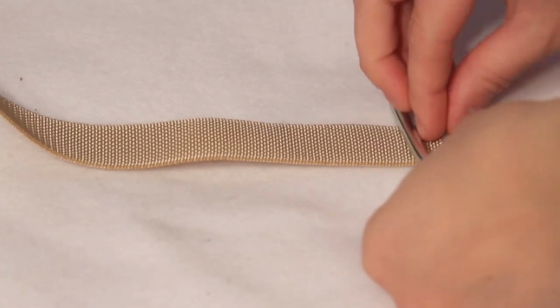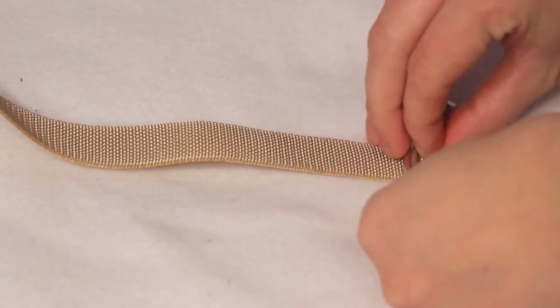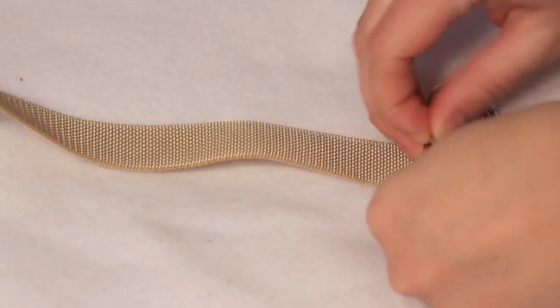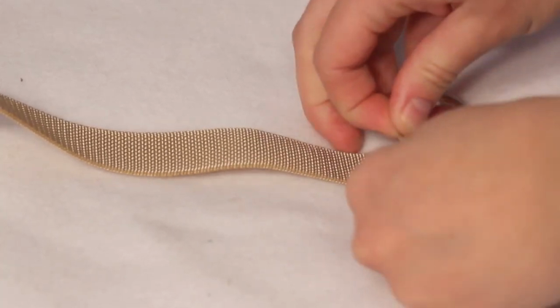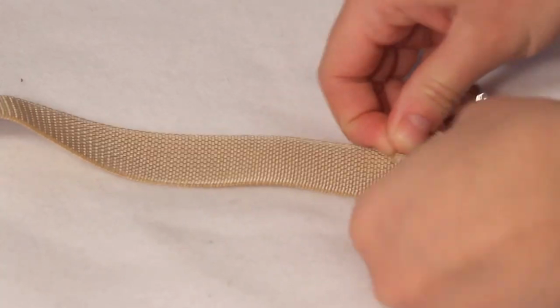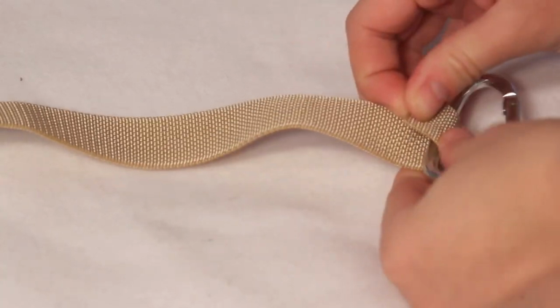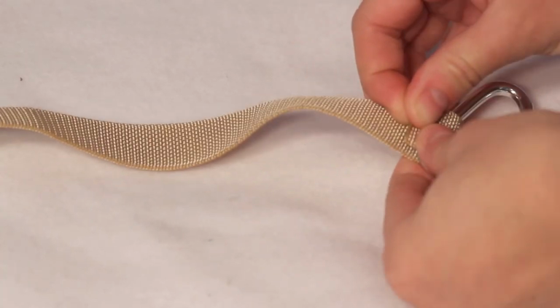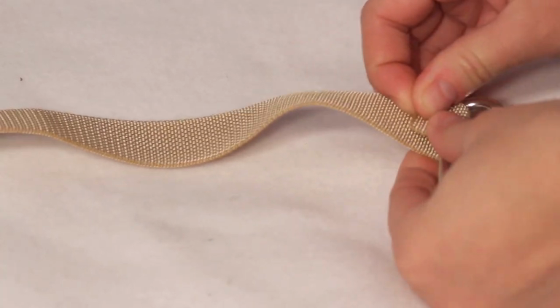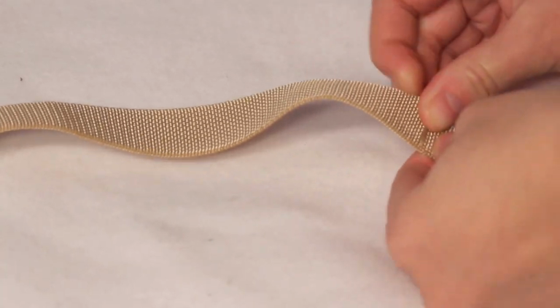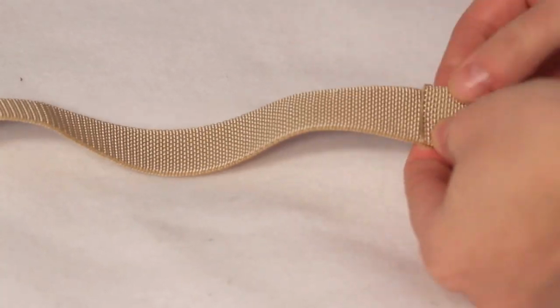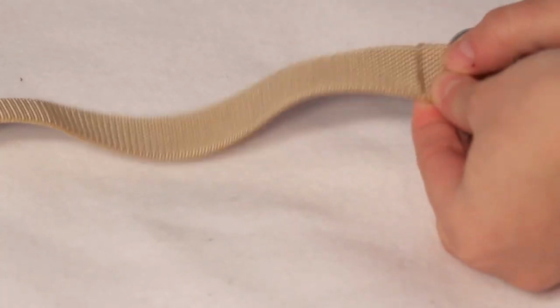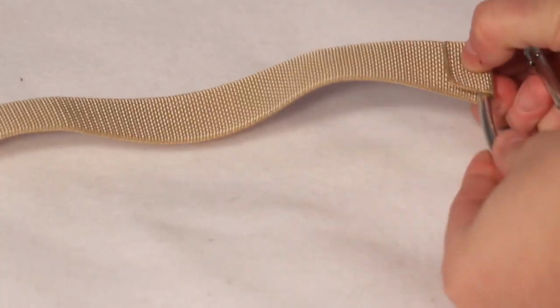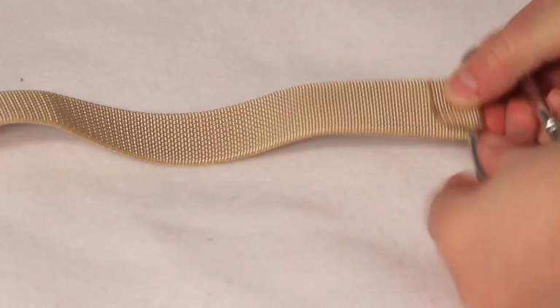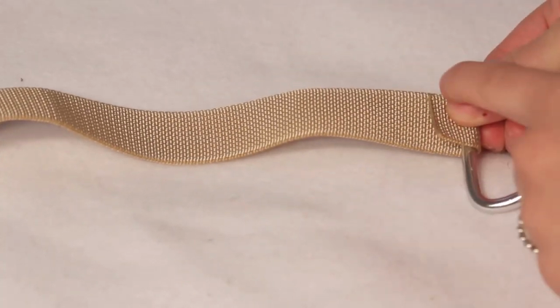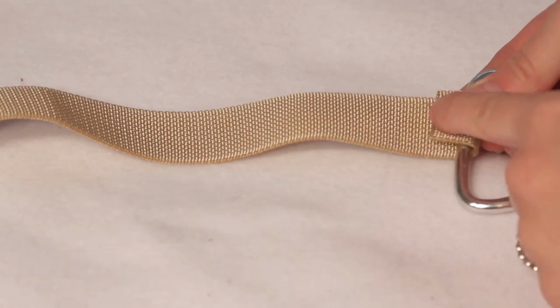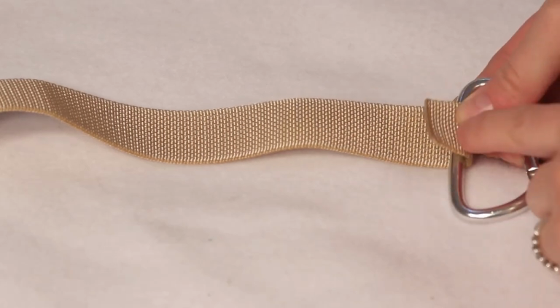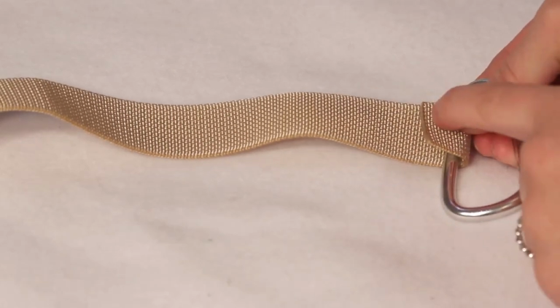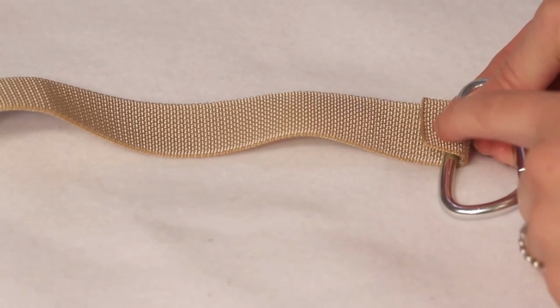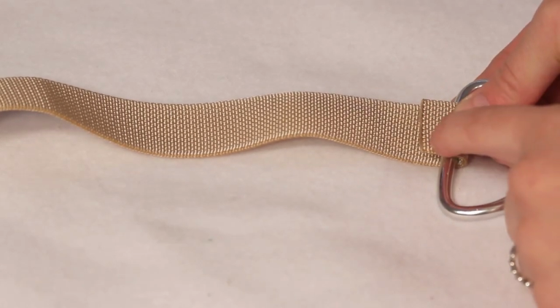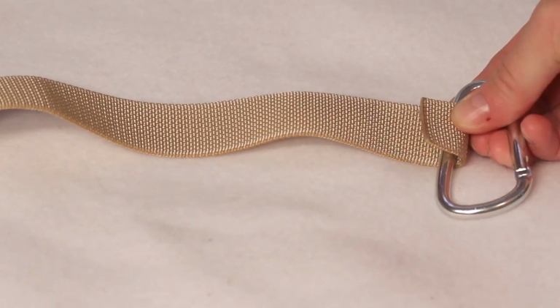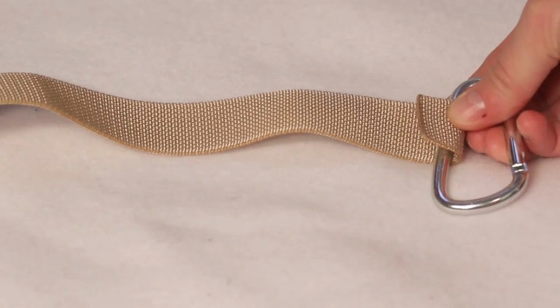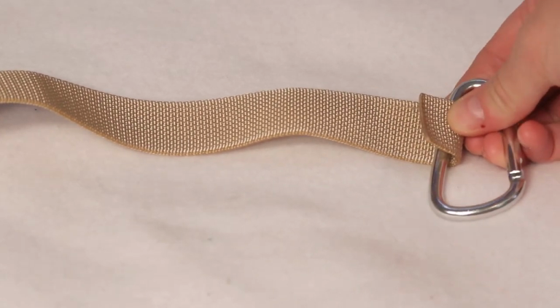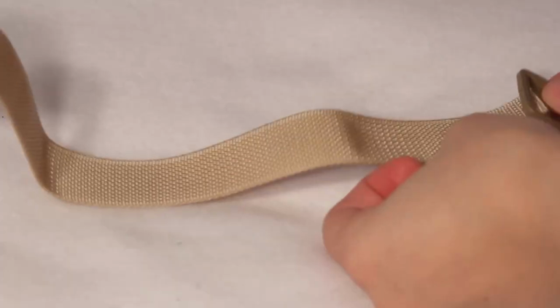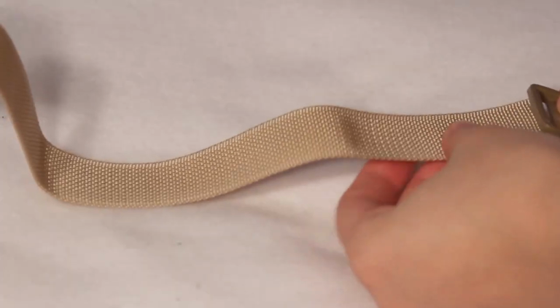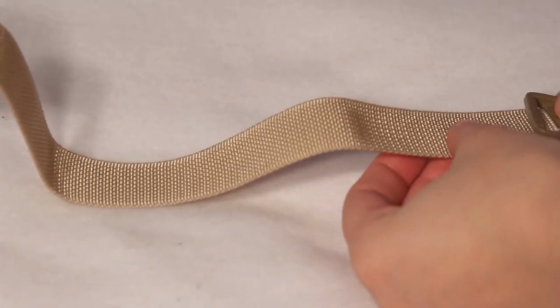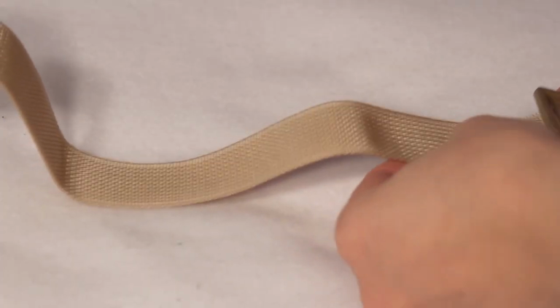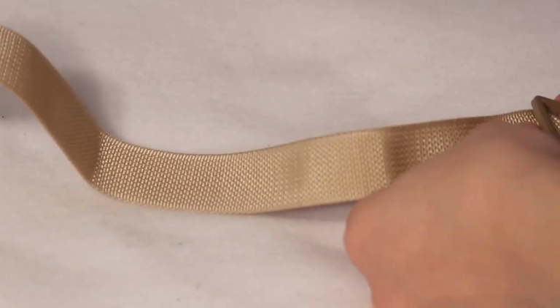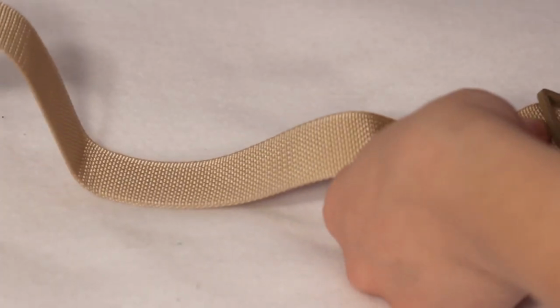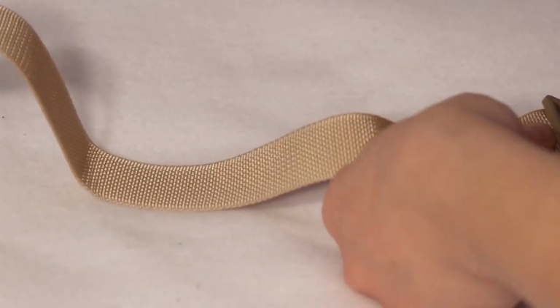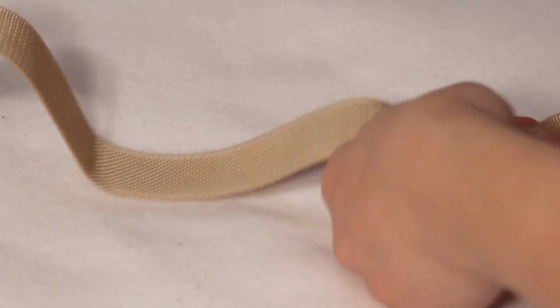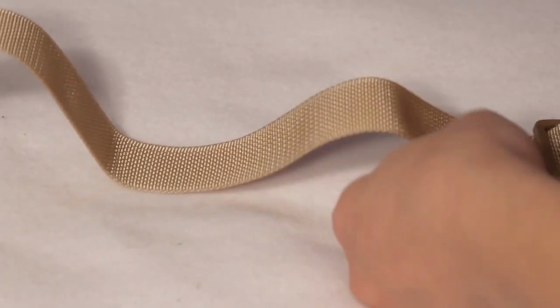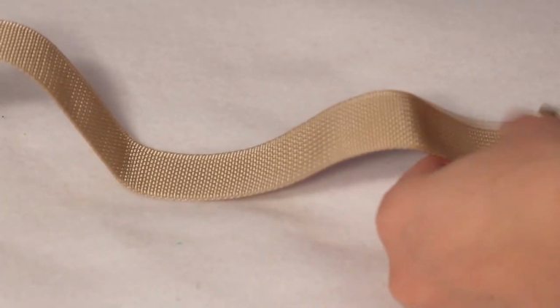Add the remaining spring clamp to one end of the other strap and sew to attach. Now it's time to add the adjustable piece.